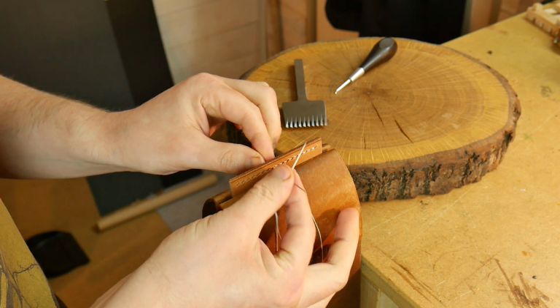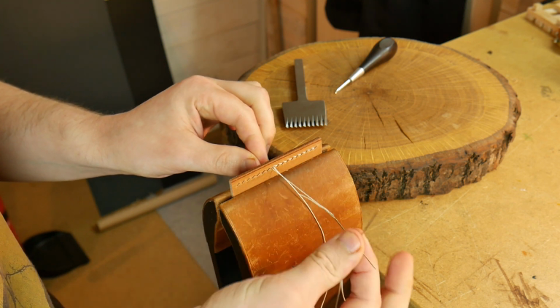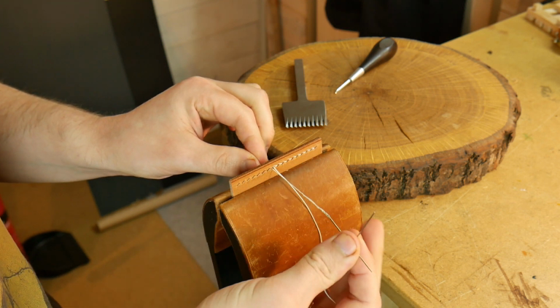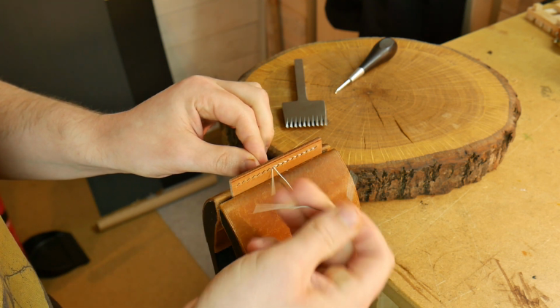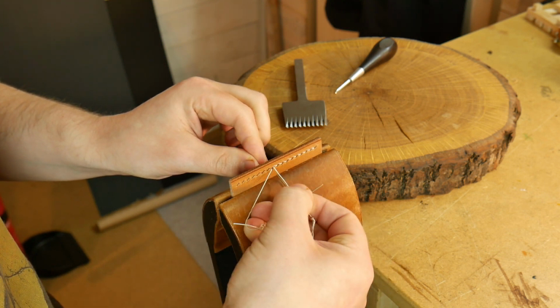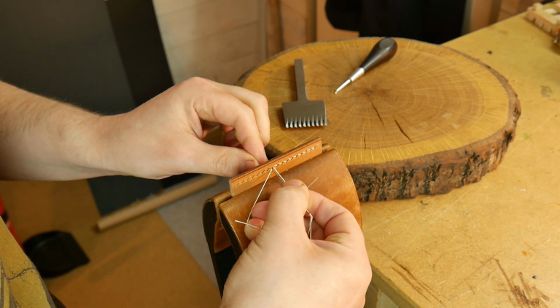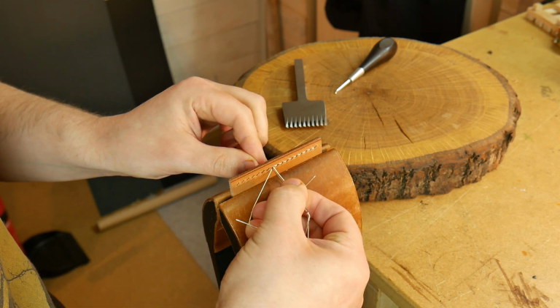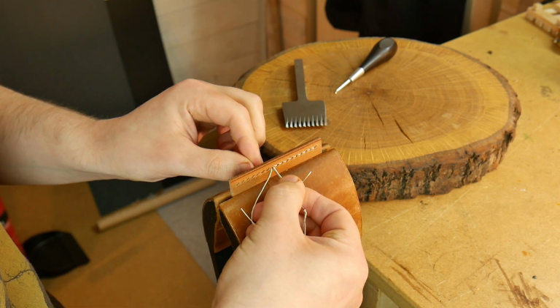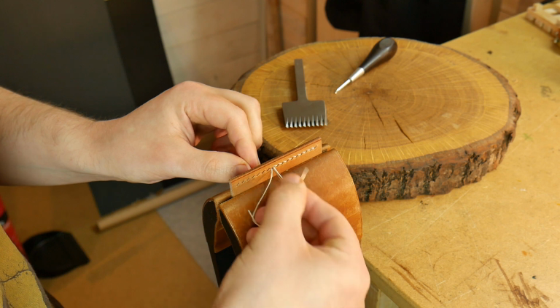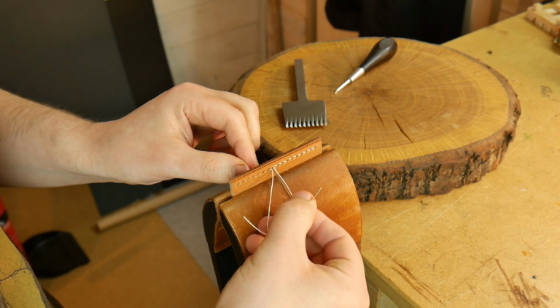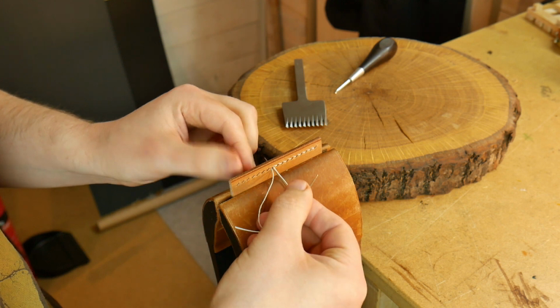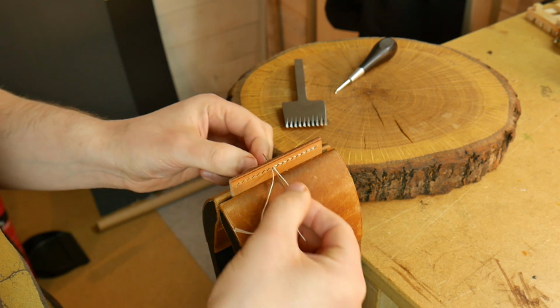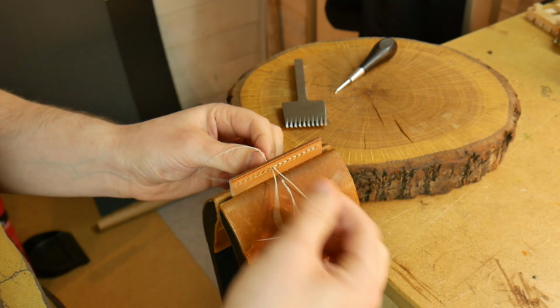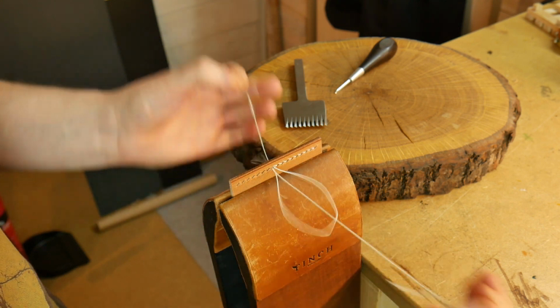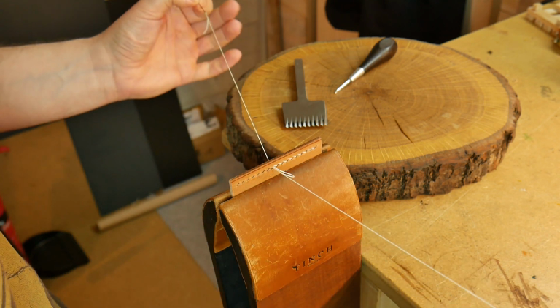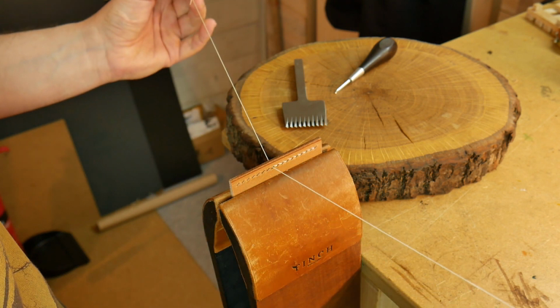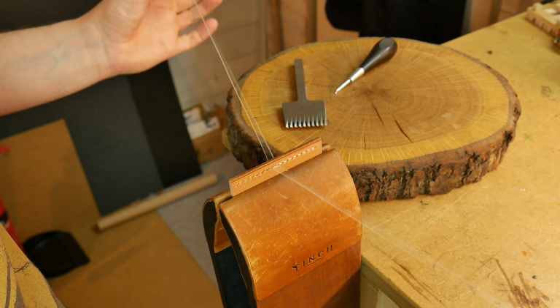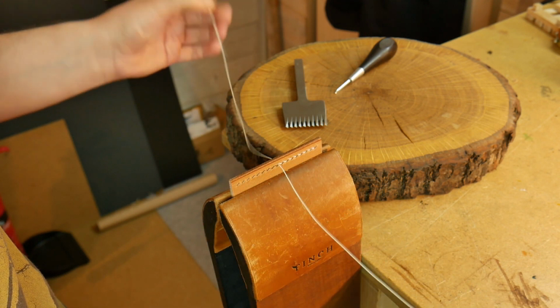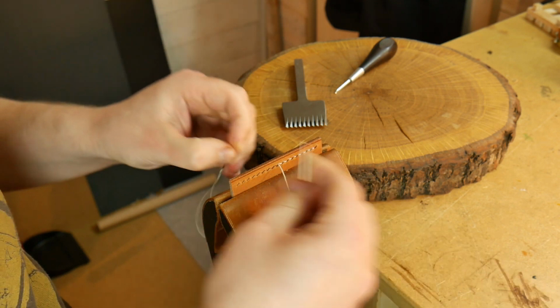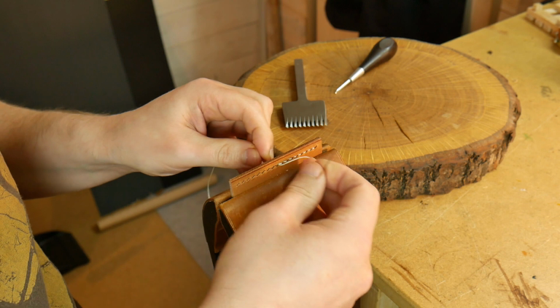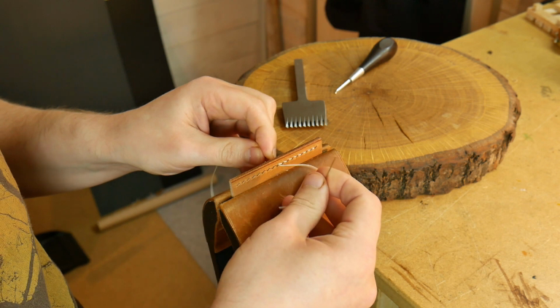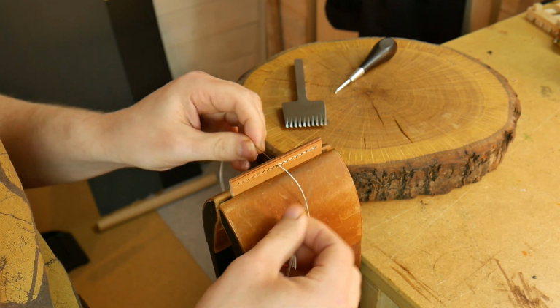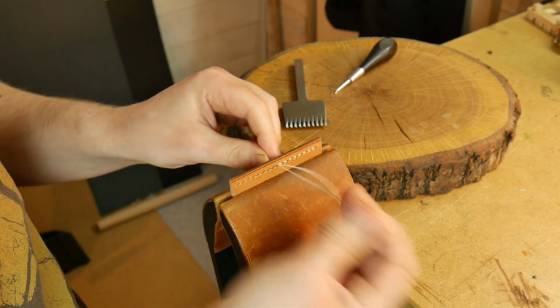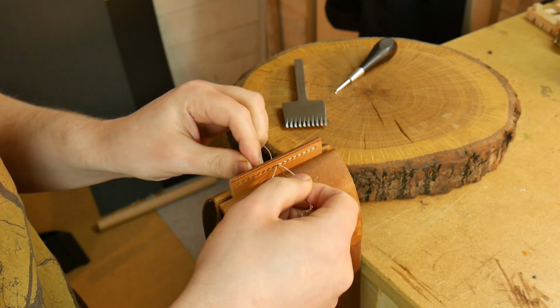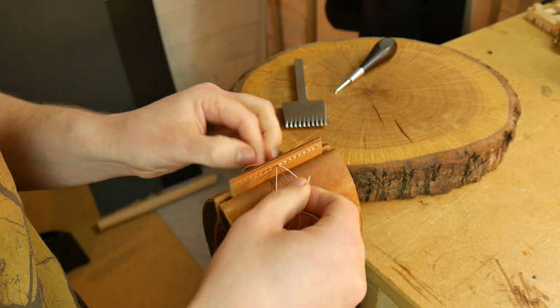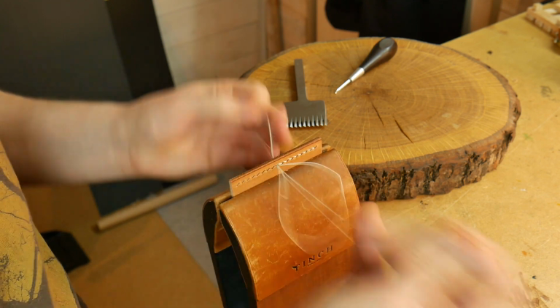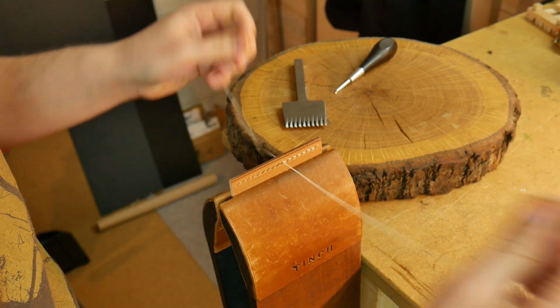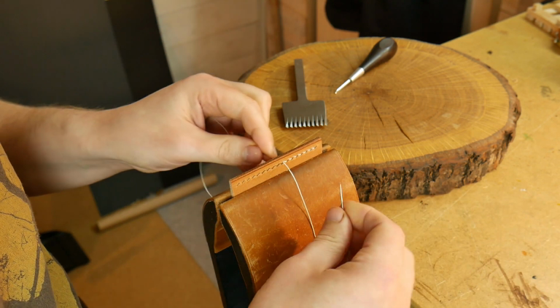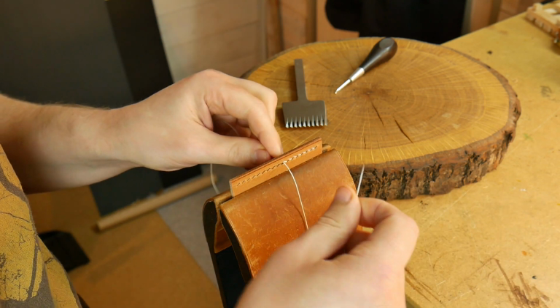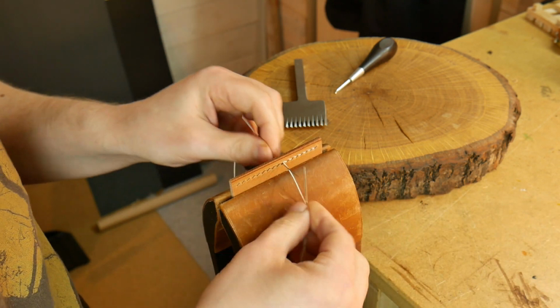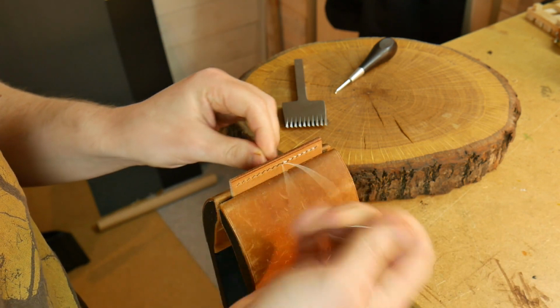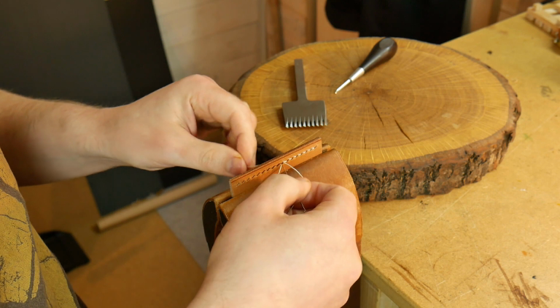Pull it through, turn 90 degrees, and then place the right needle between the two pieces of thread and it will undo. You can then go back as far as you need to, or all the way back to the beginning to remove the stitches.